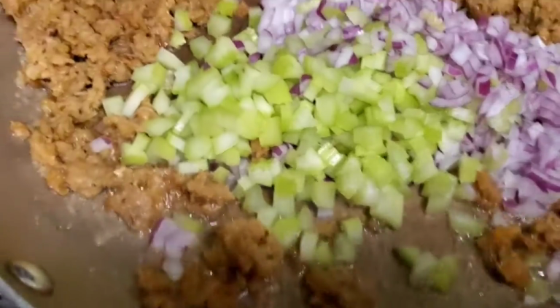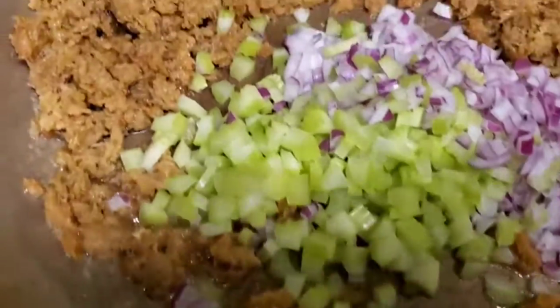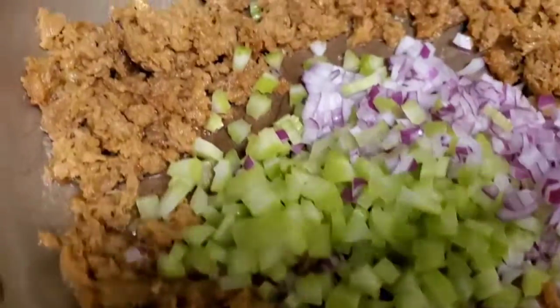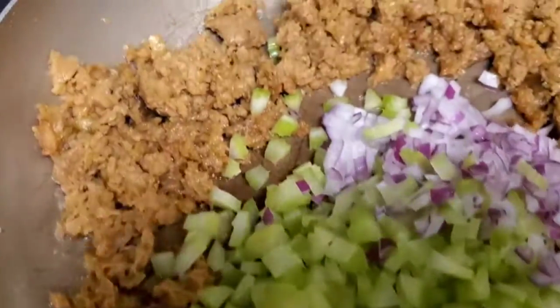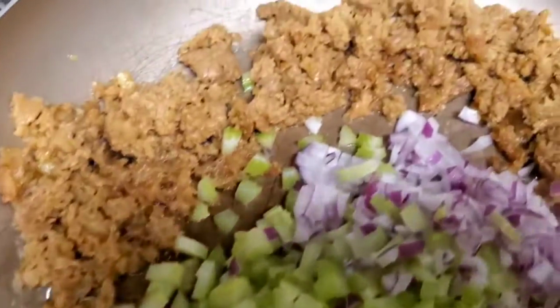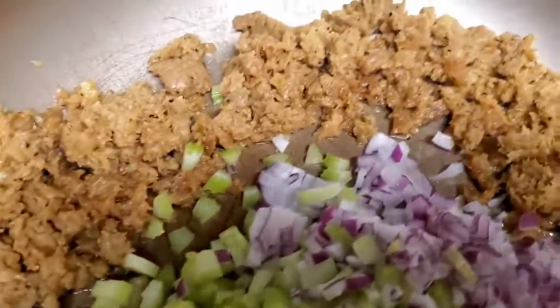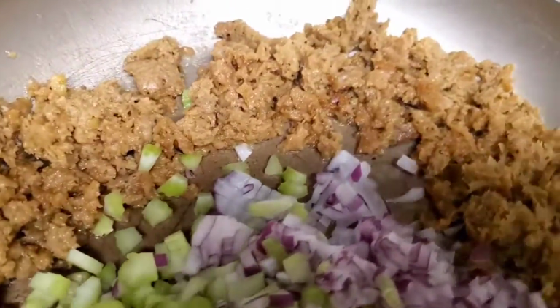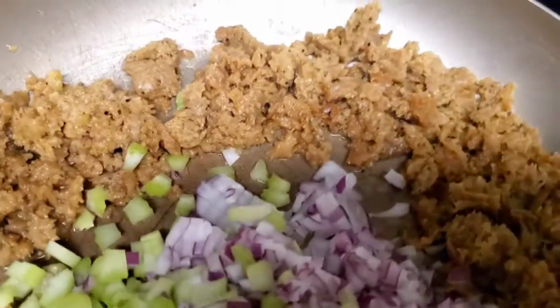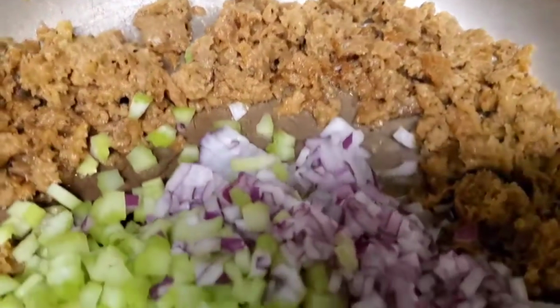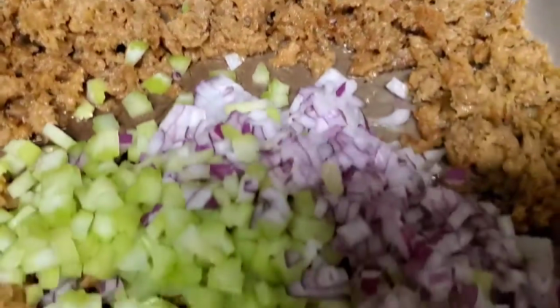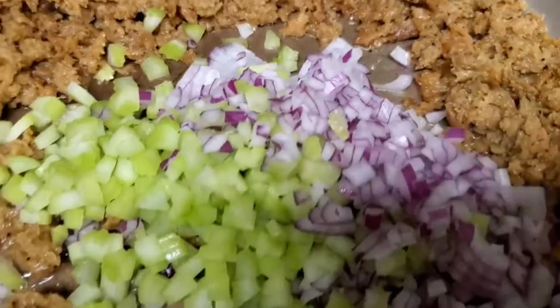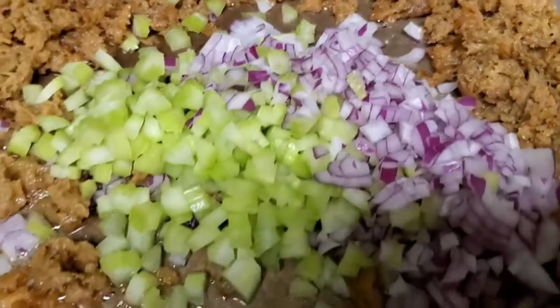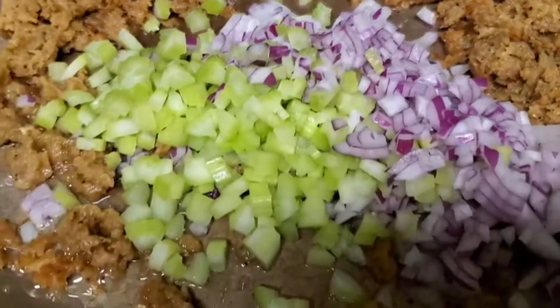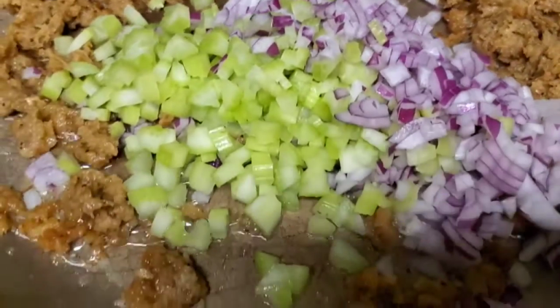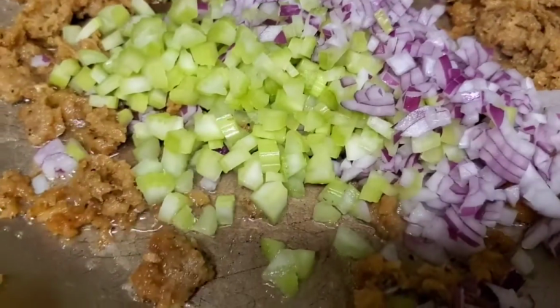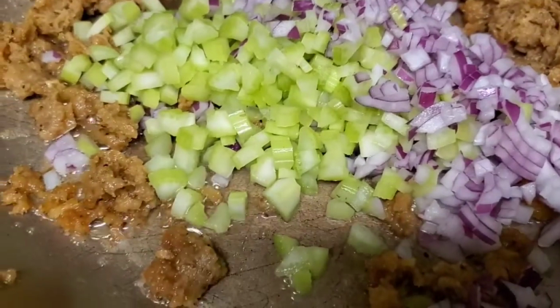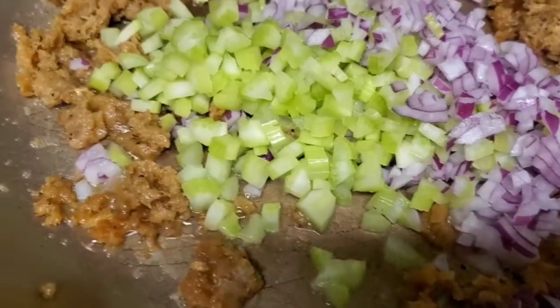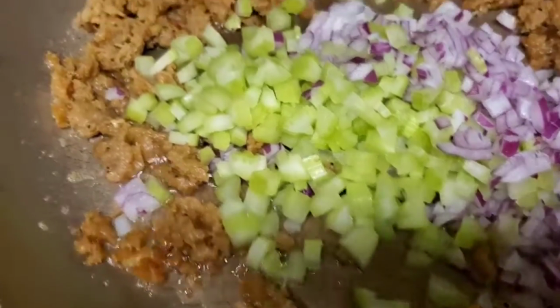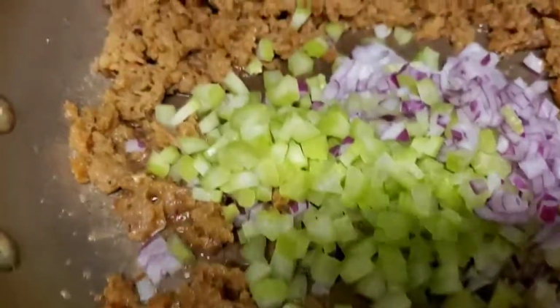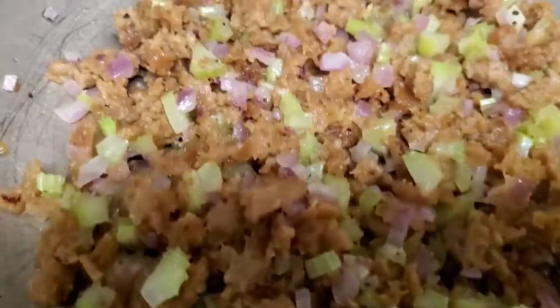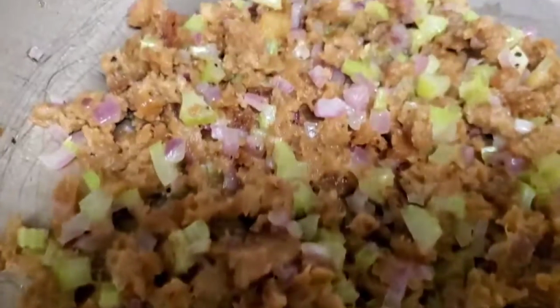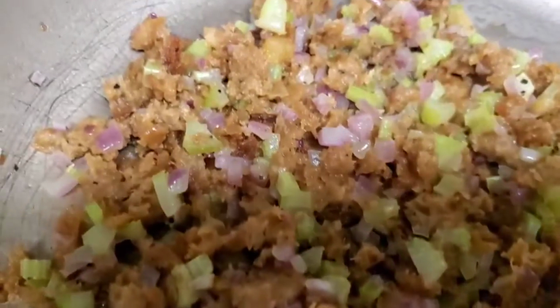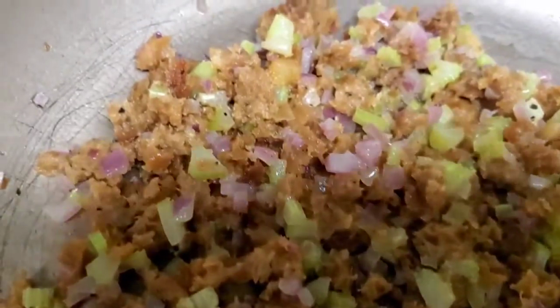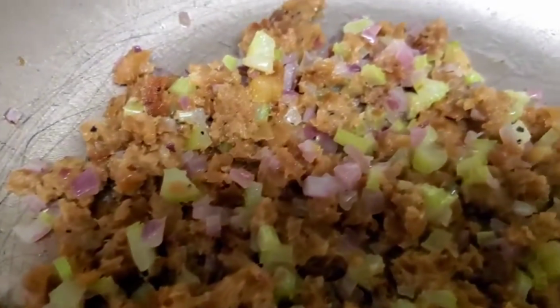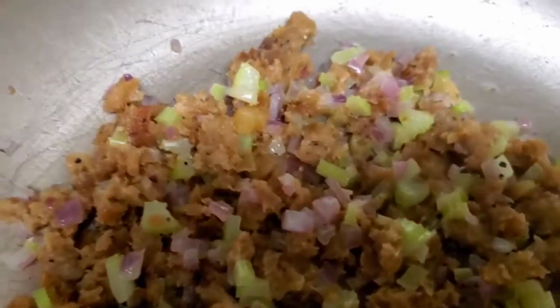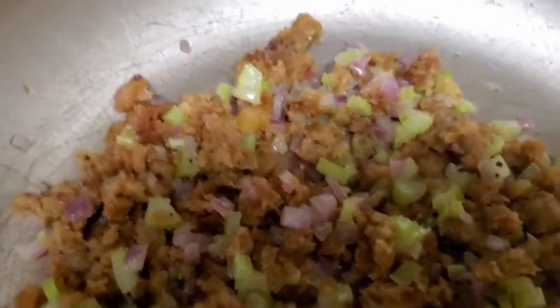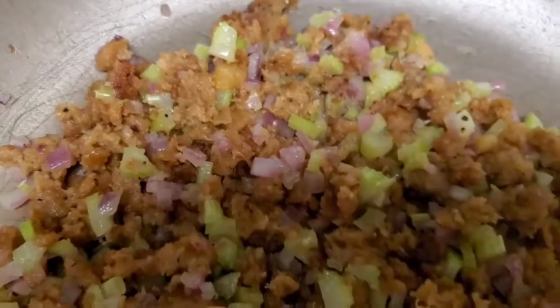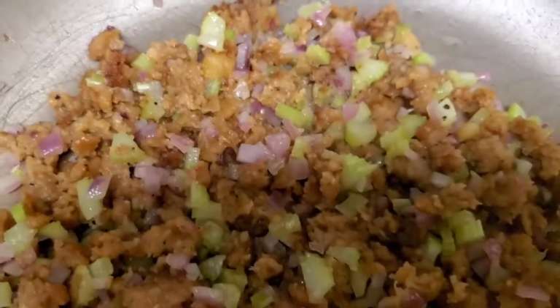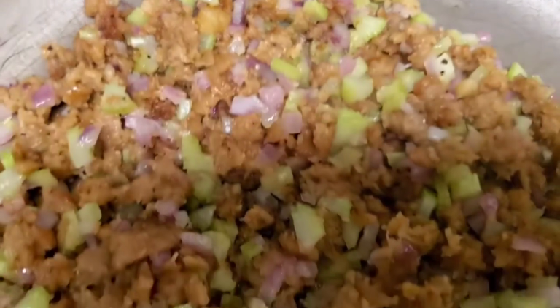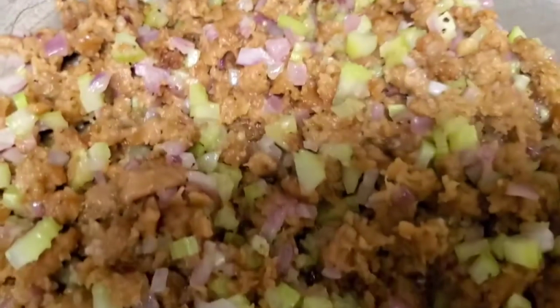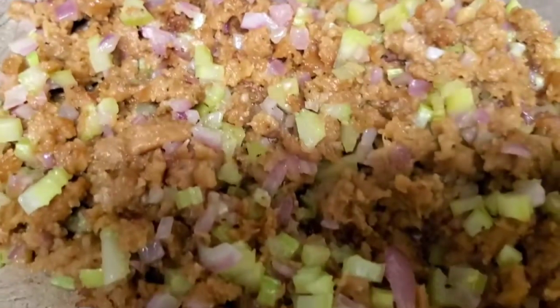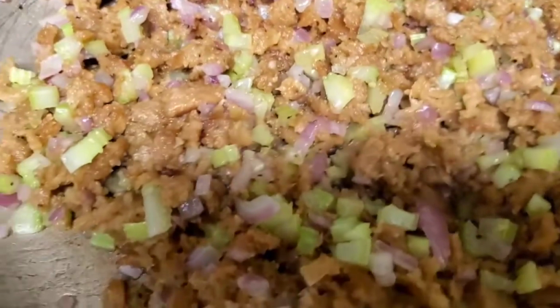You're going to brown the sausage, then add the celery and onion. Cook until it's translucent. Once everything has cooked, this is how it should look.